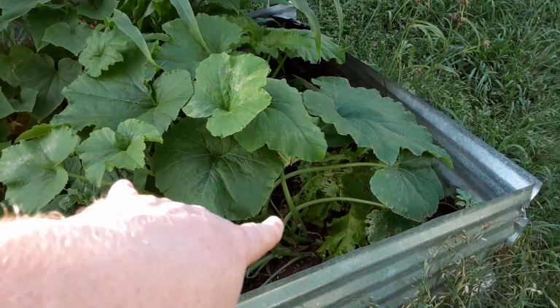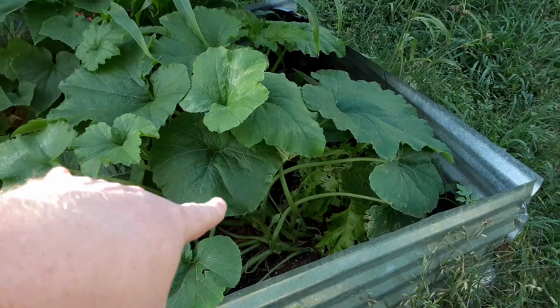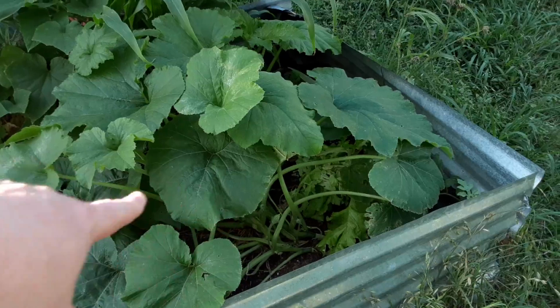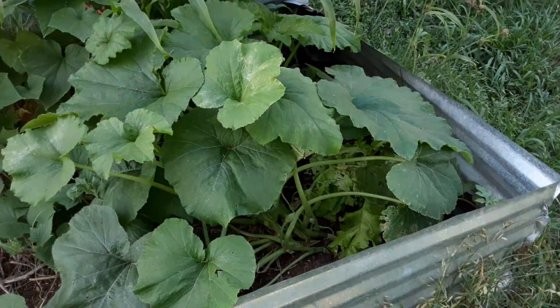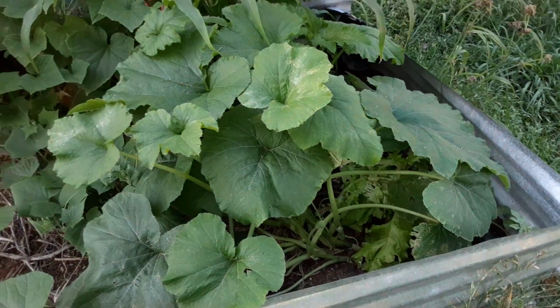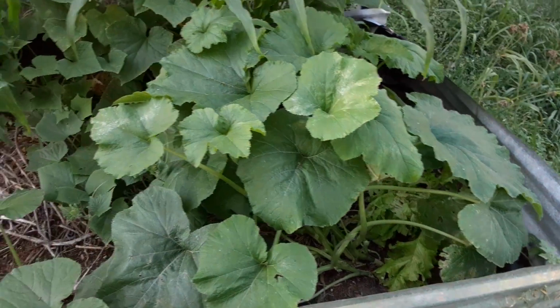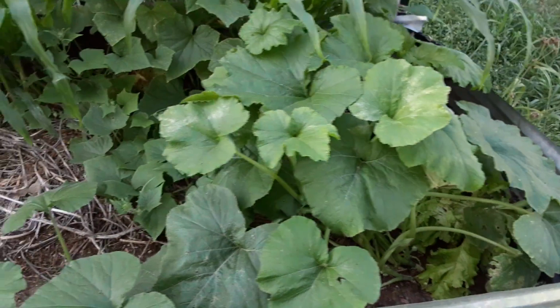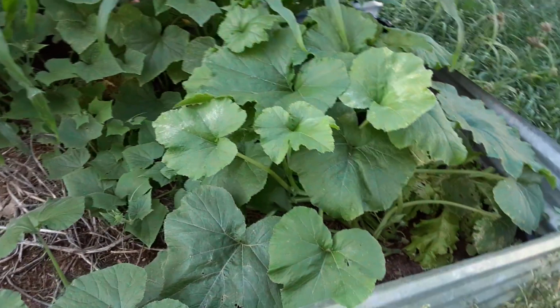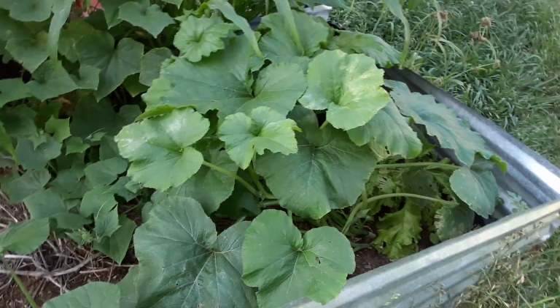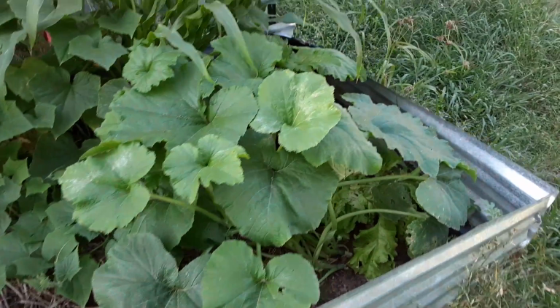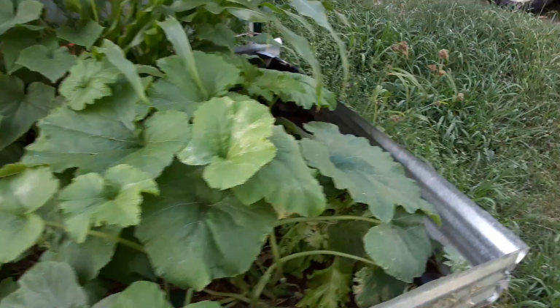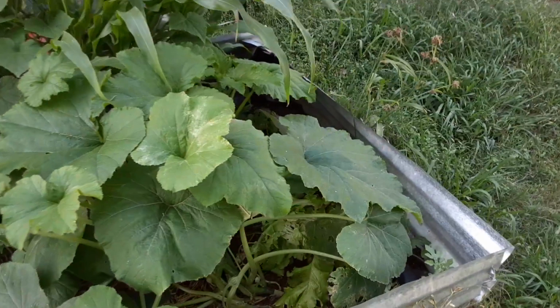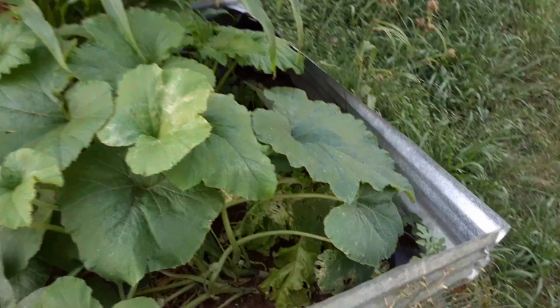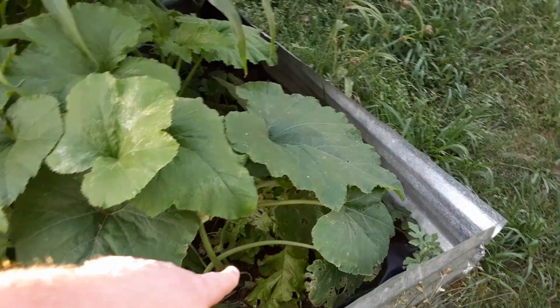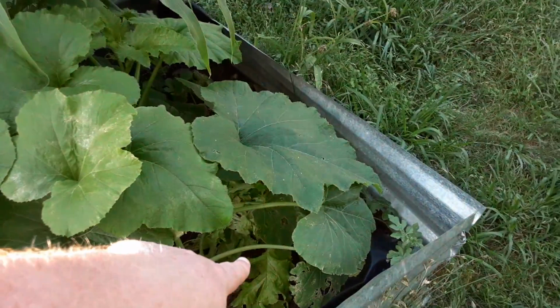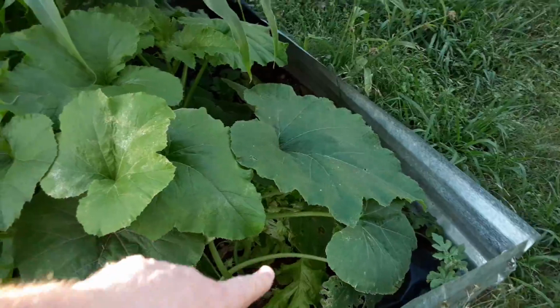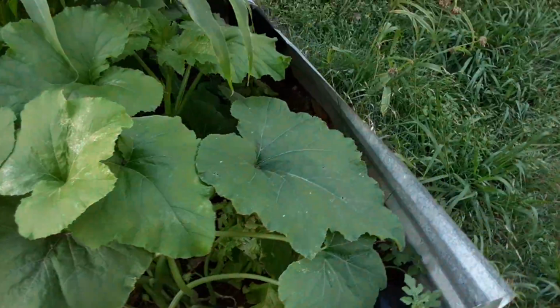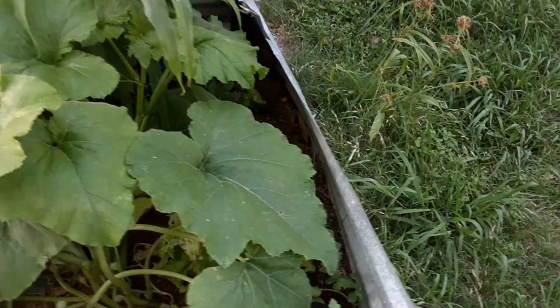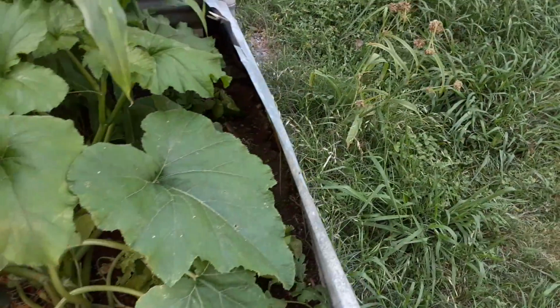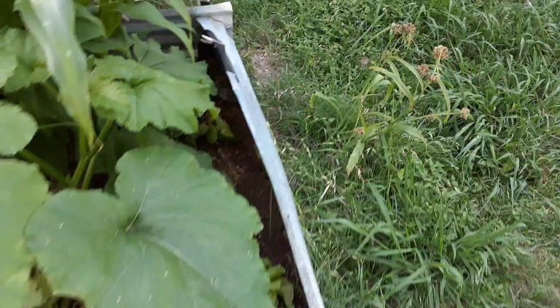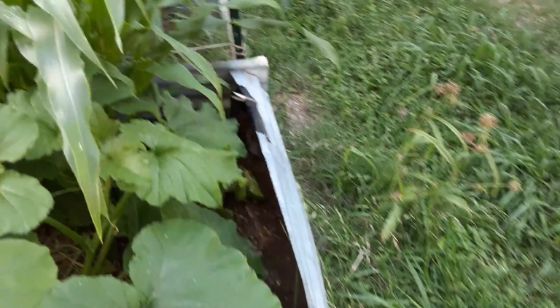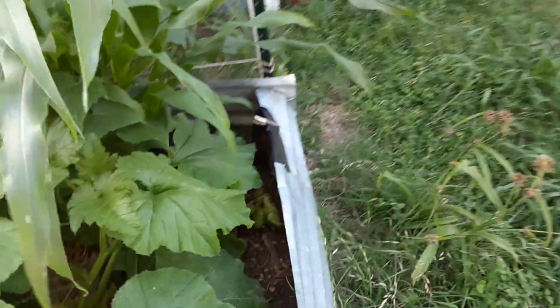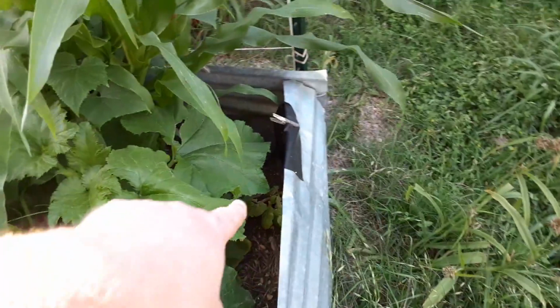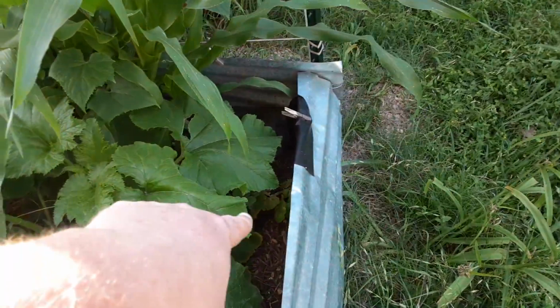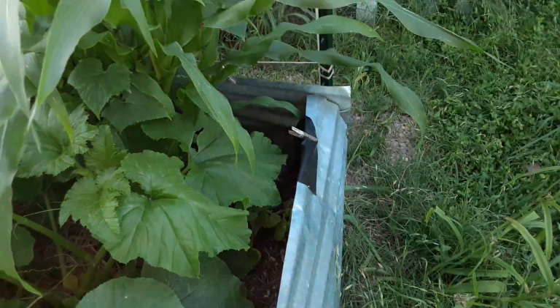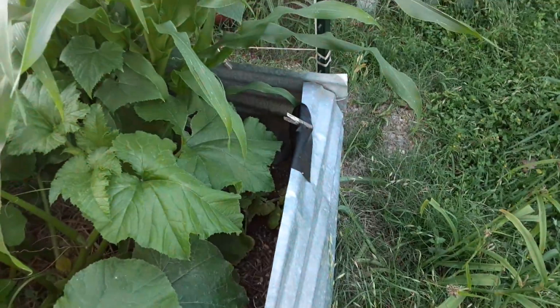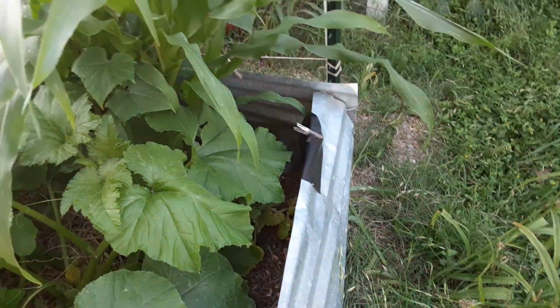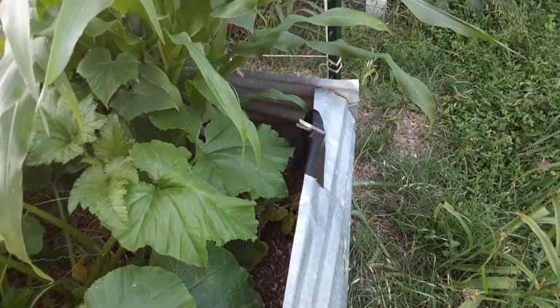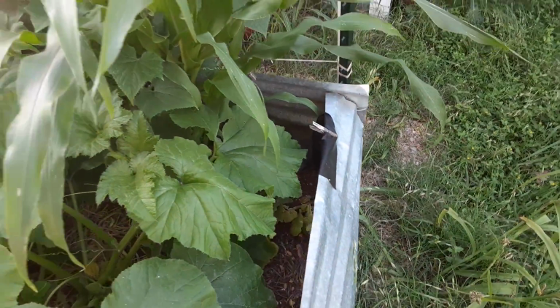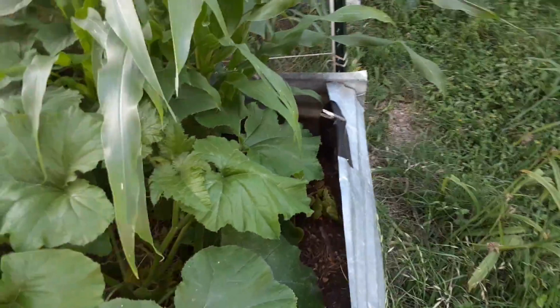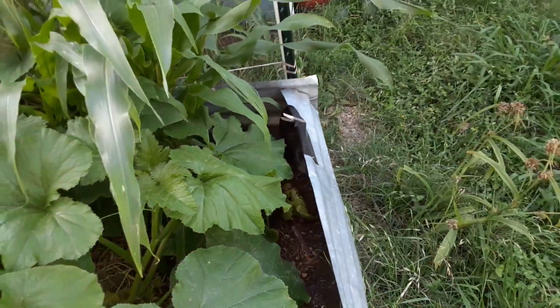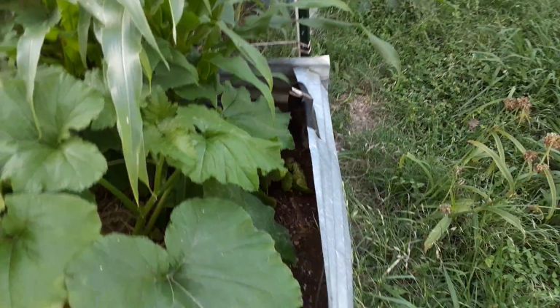The squash, the pumpkin — starting to fill out very nicely. It has shaded out the lettuce, which we have harvested some of. The bib lettuce — harvested some off of that, actually harvested the whole thing.